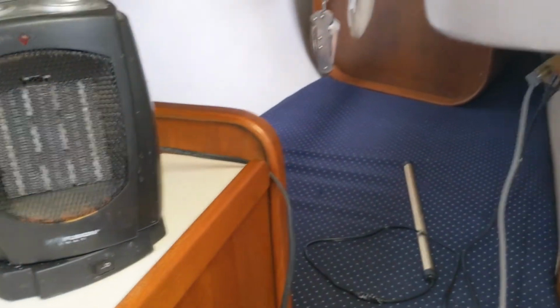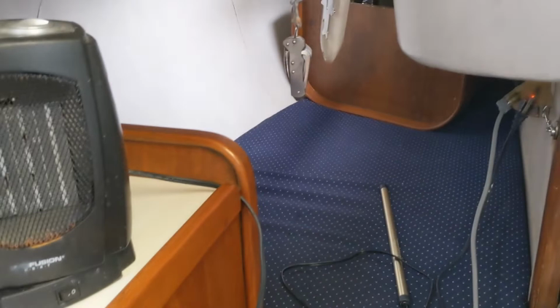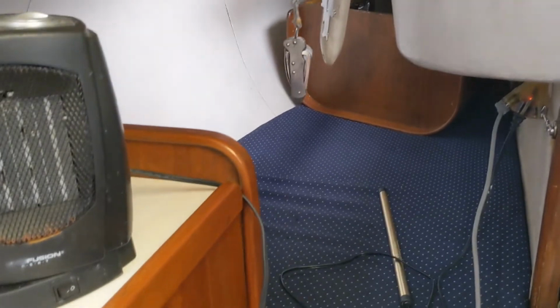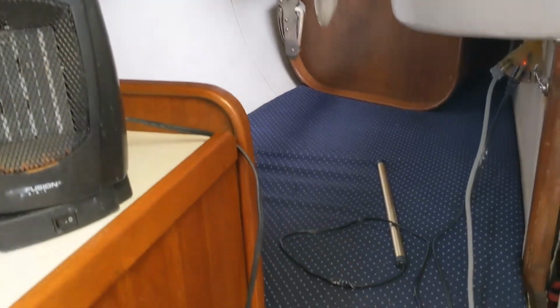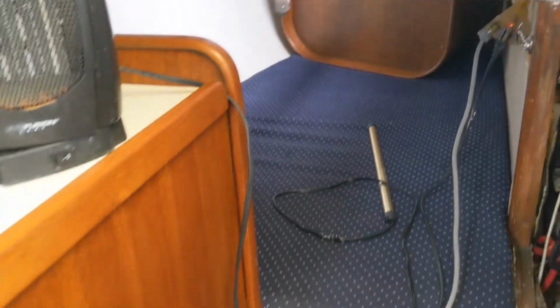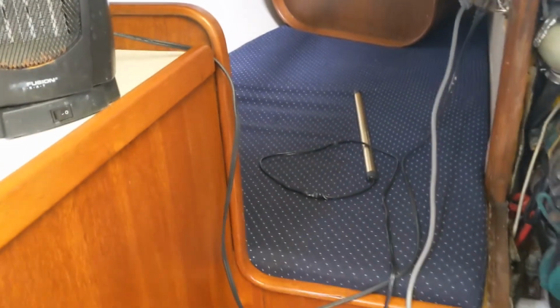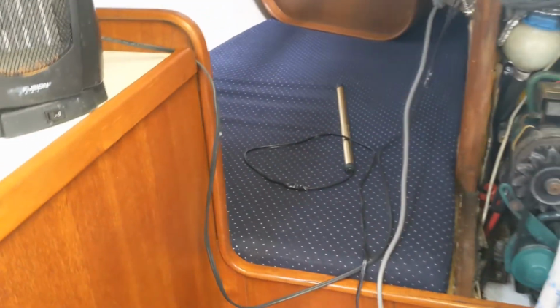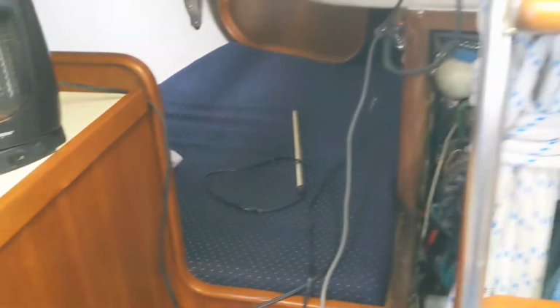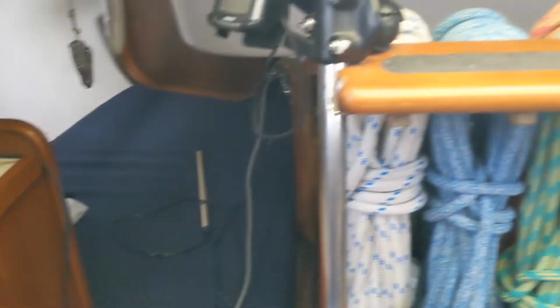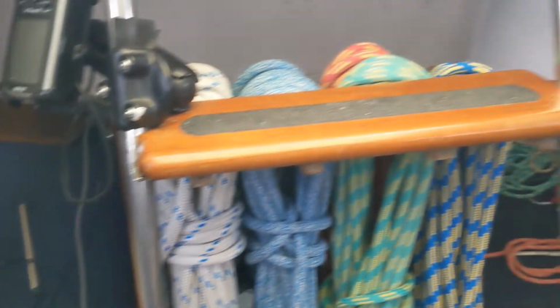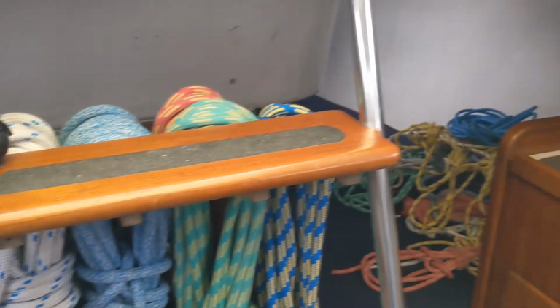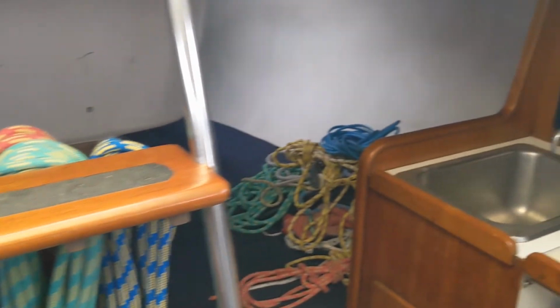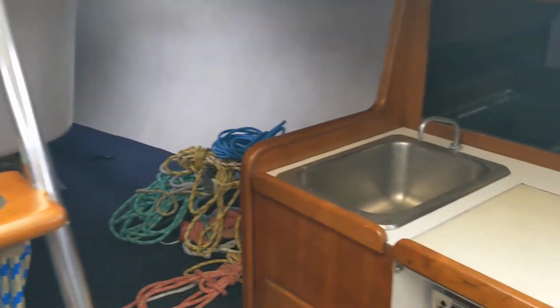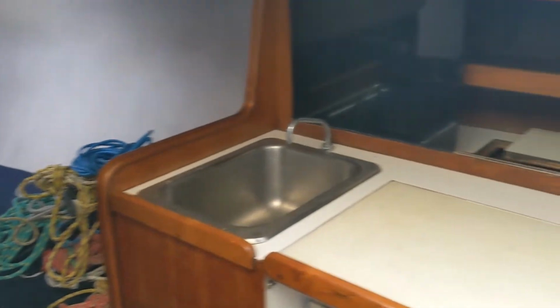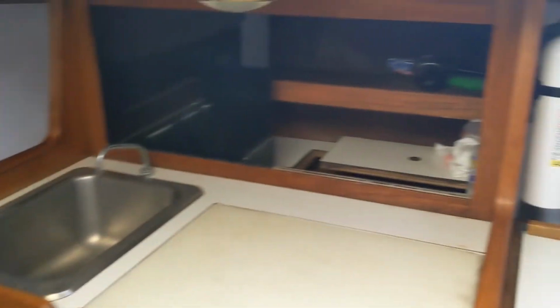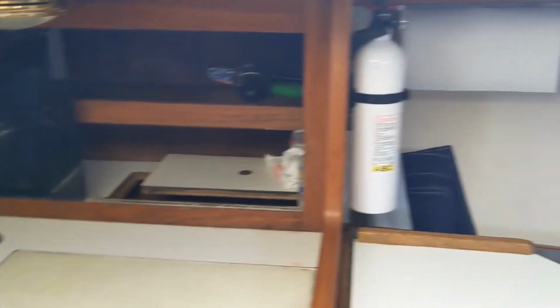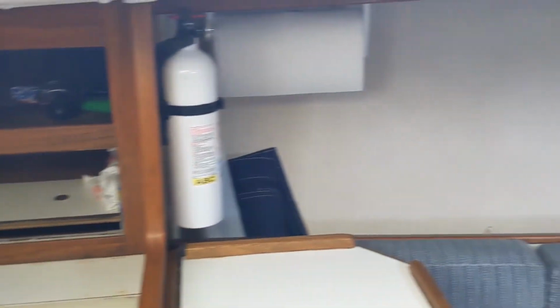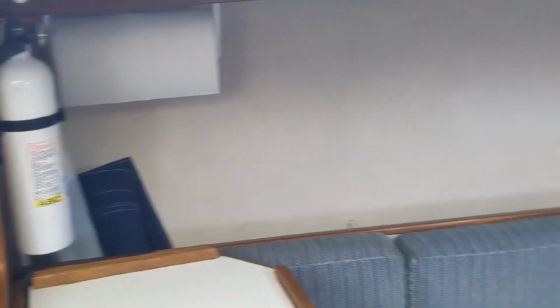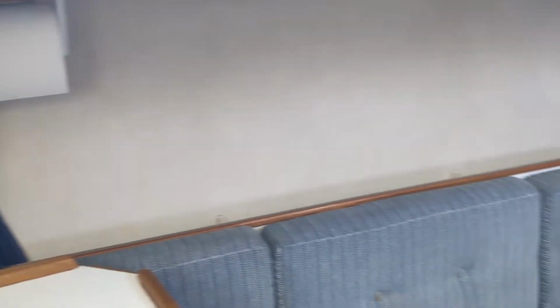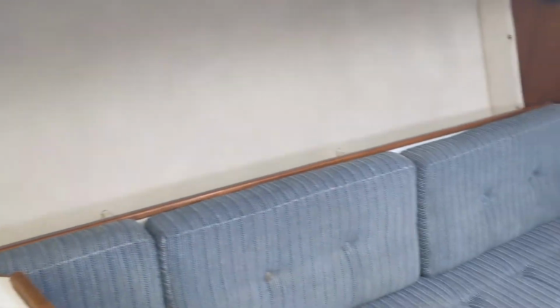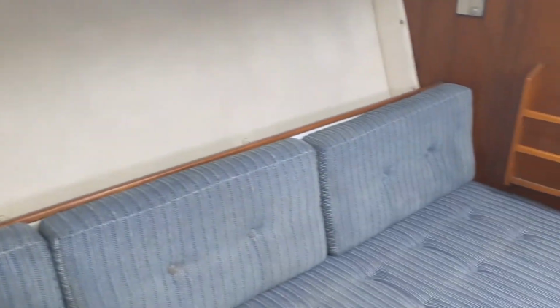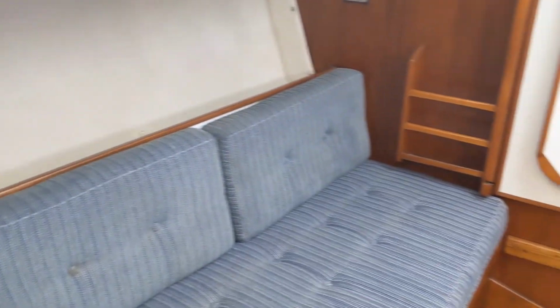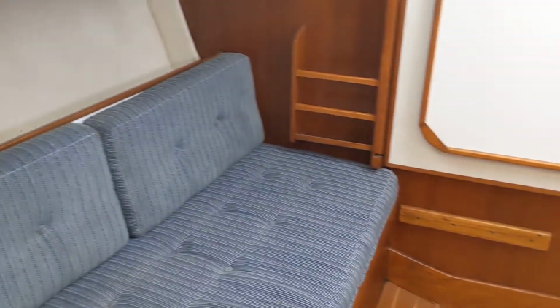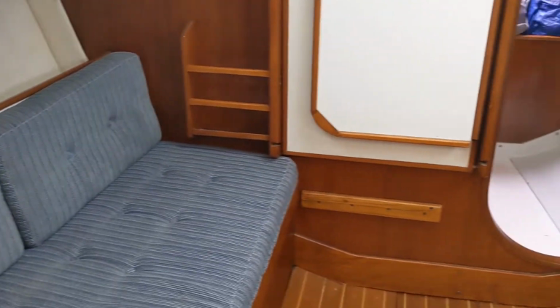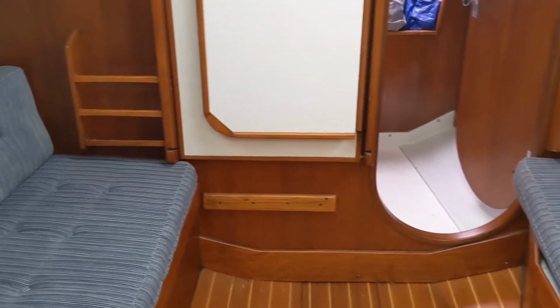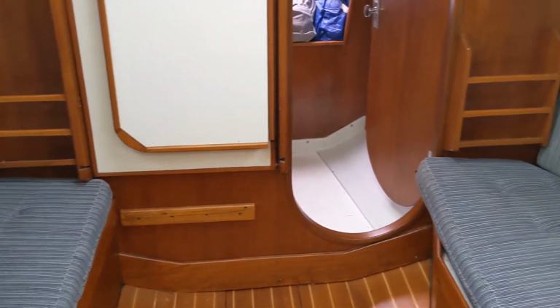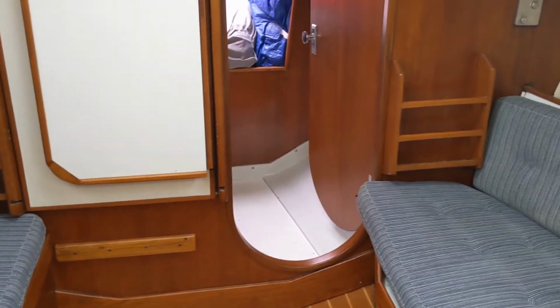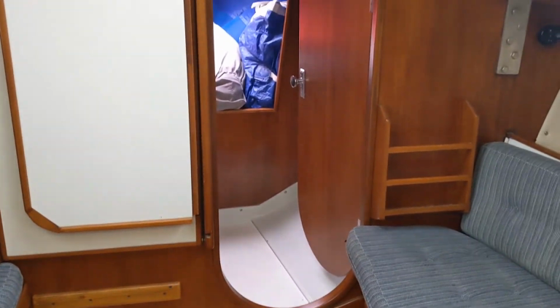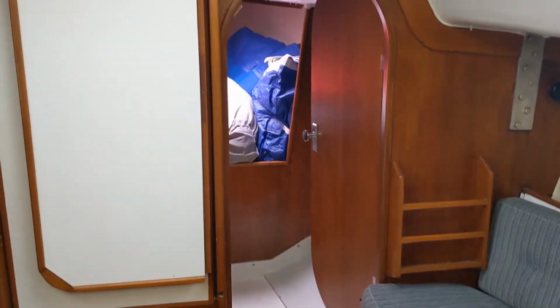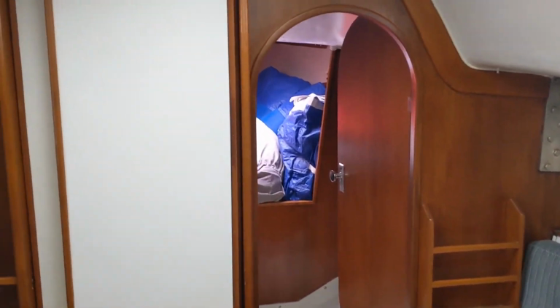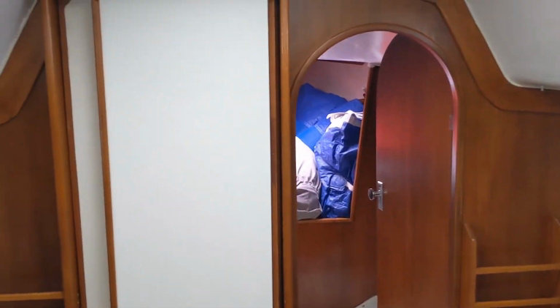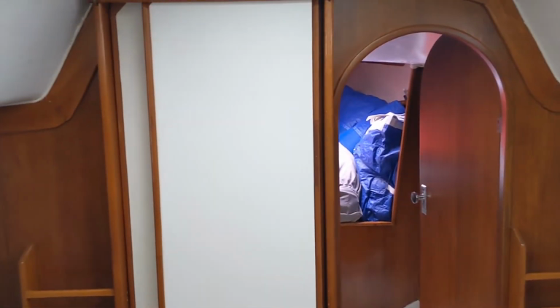Notice the starboard quarter berth. For a 33-footer she's got a nice interior and is ready to go cruising or racing with our new sails and new bottom — whatever suits your fancy.